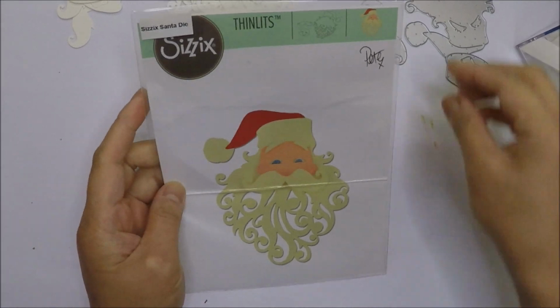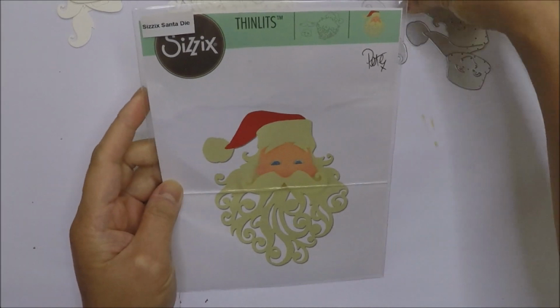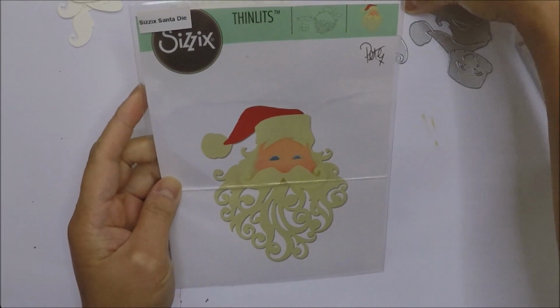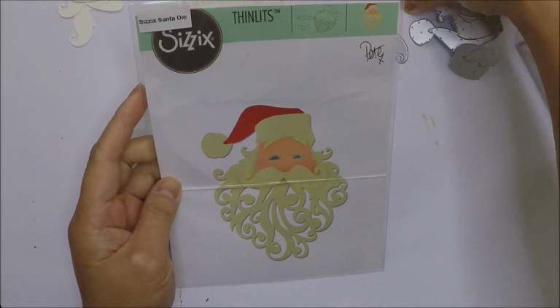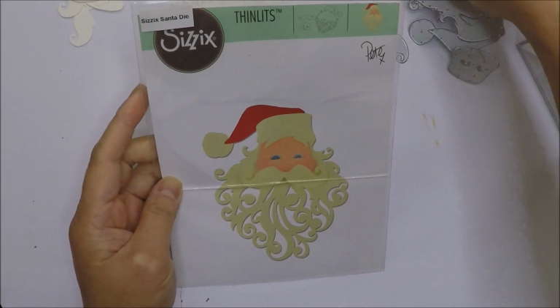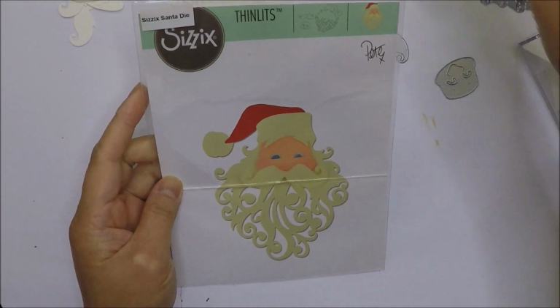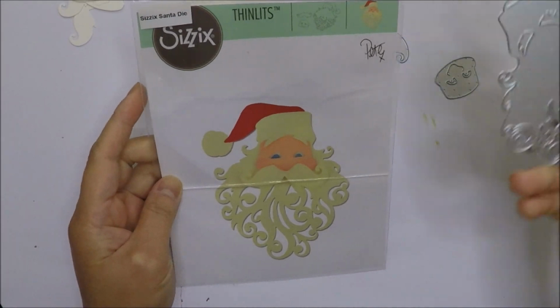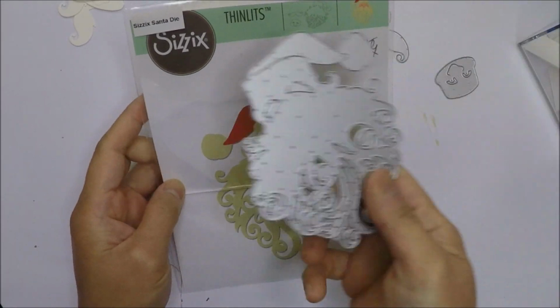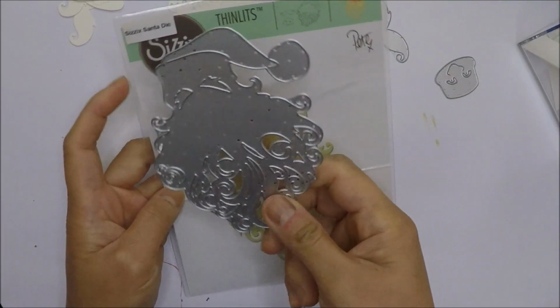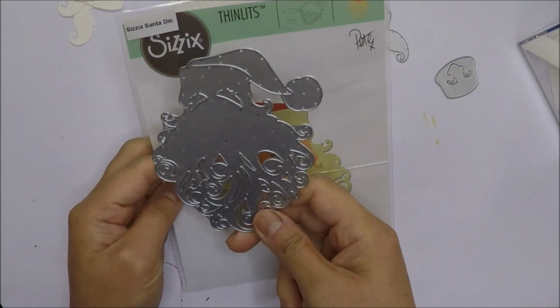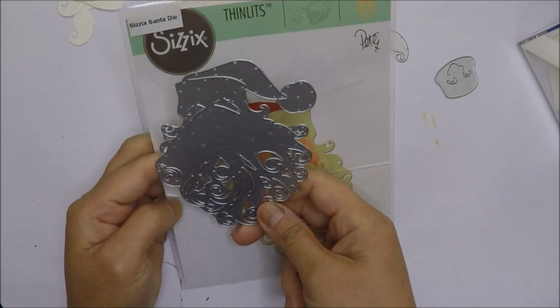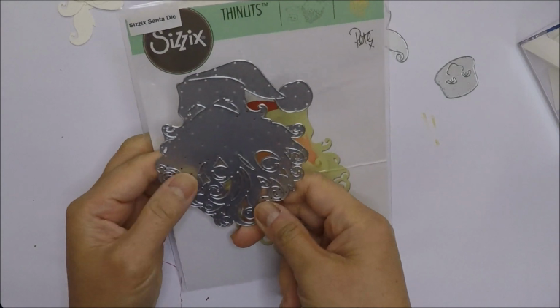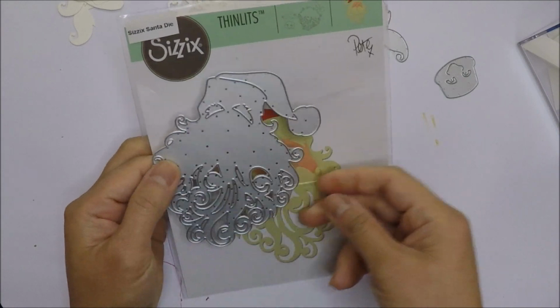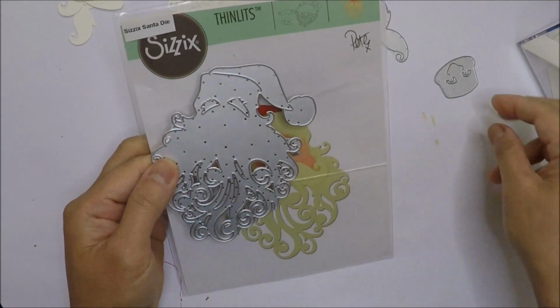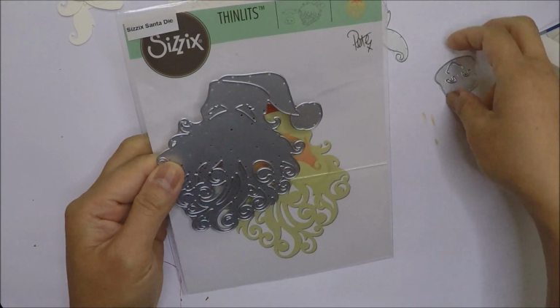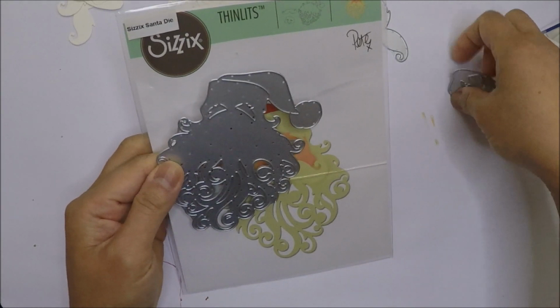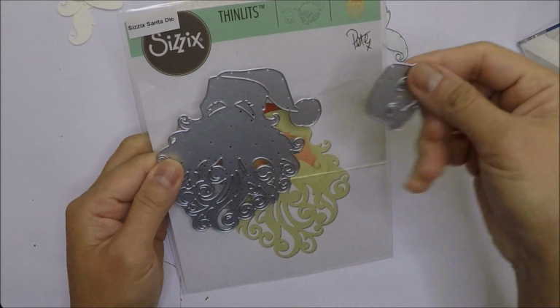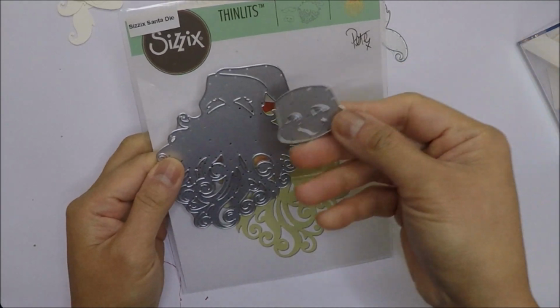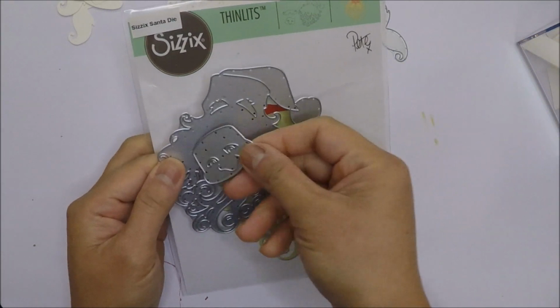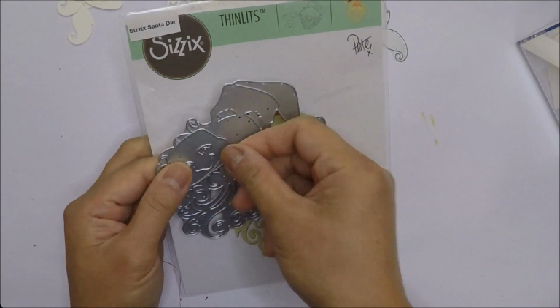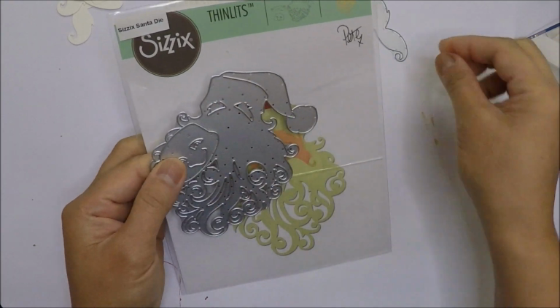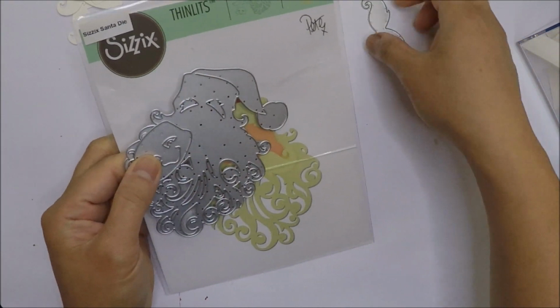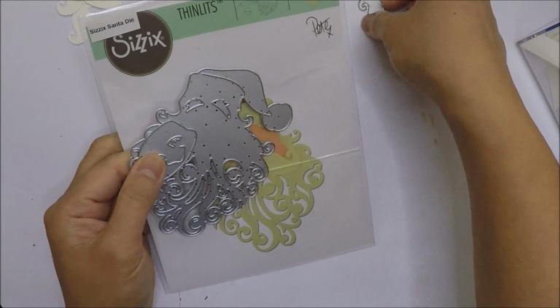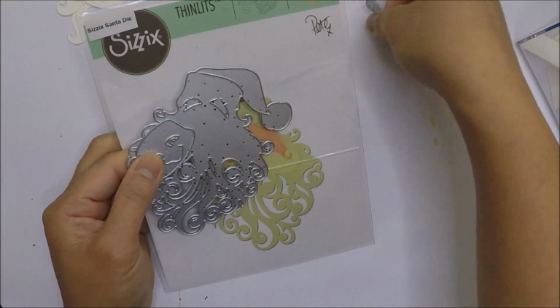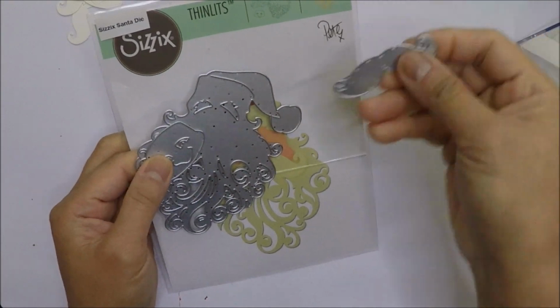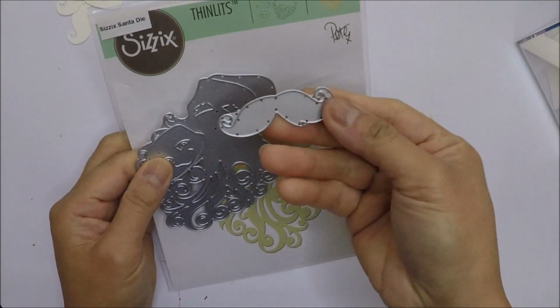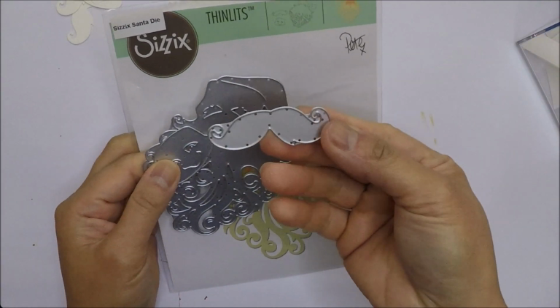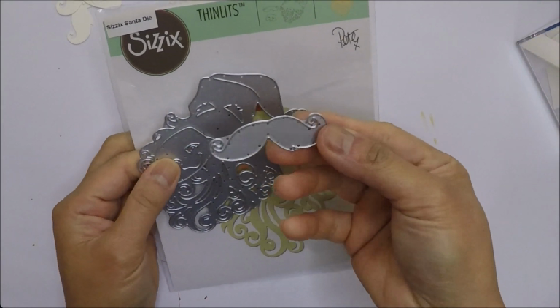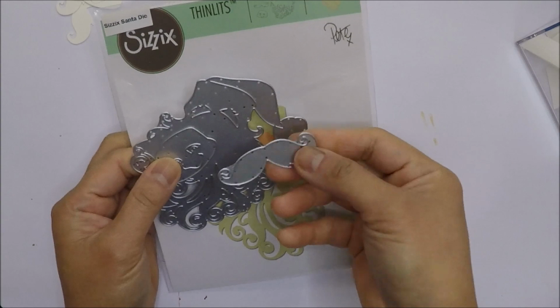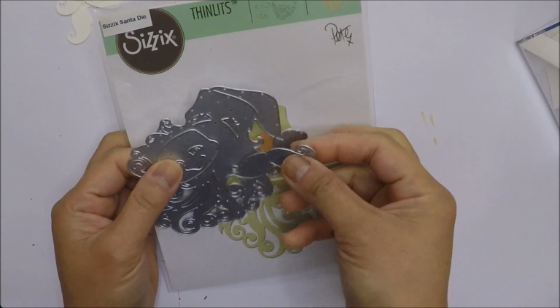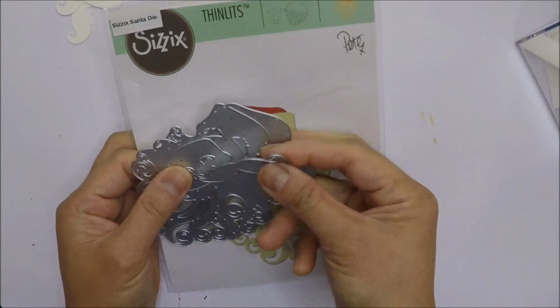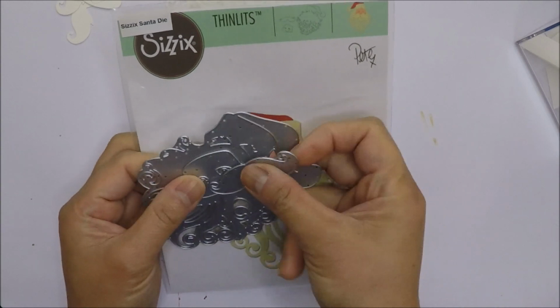I used this Santa die set from Sizzix. My friend Gigi gifted me this die set a few years ago, so thank you again G.